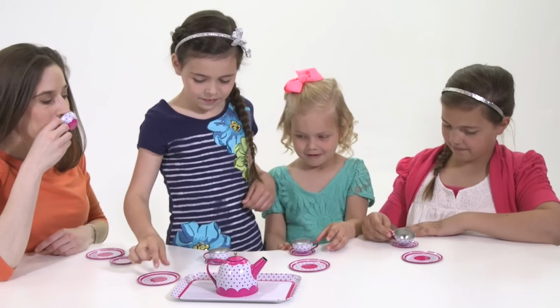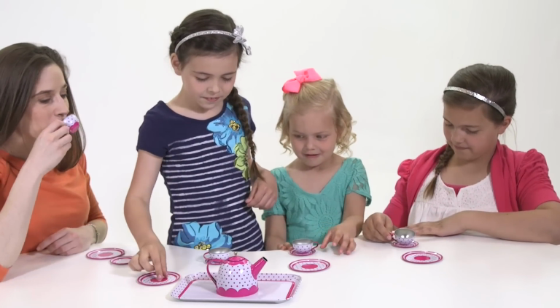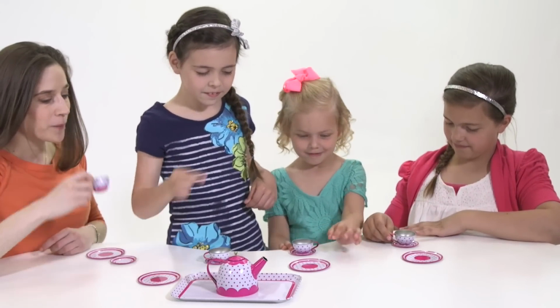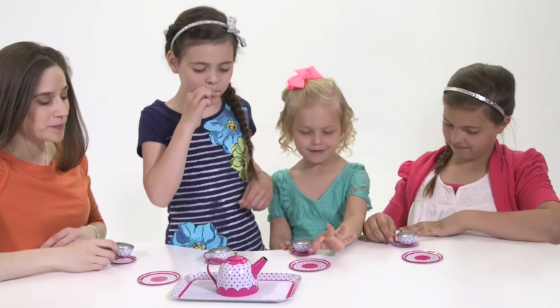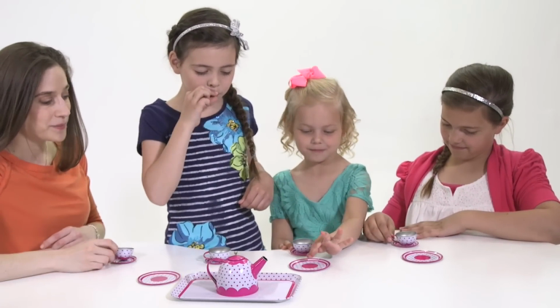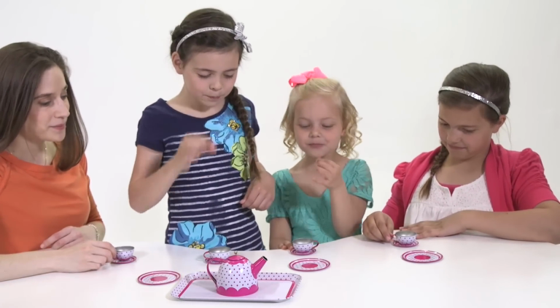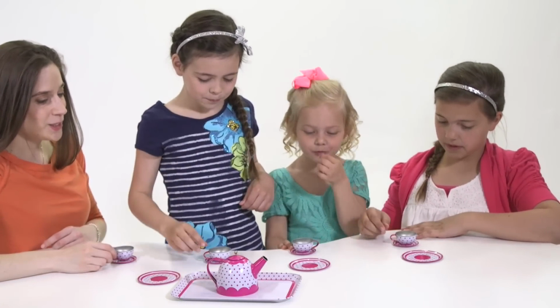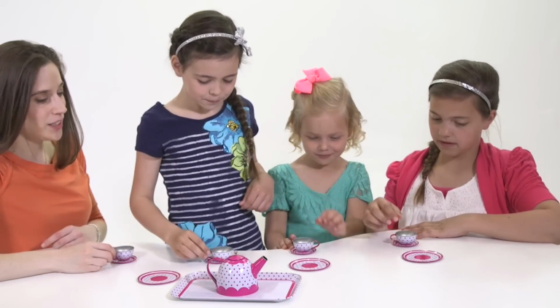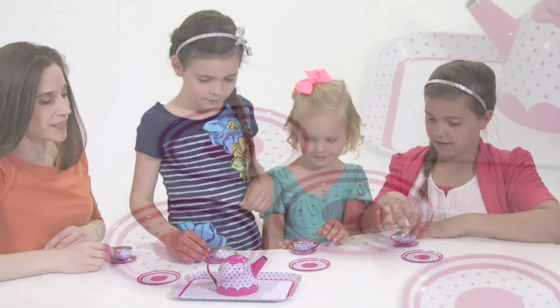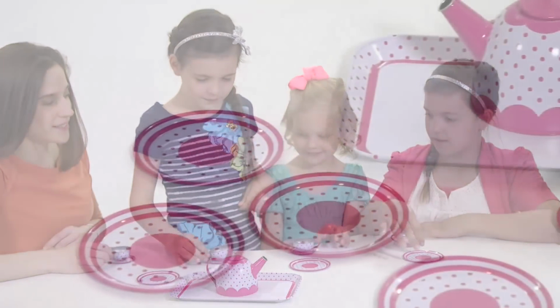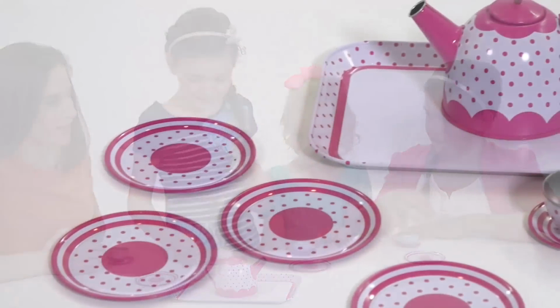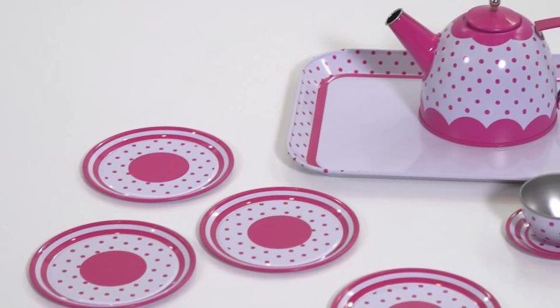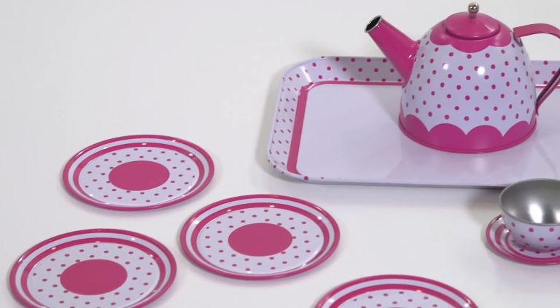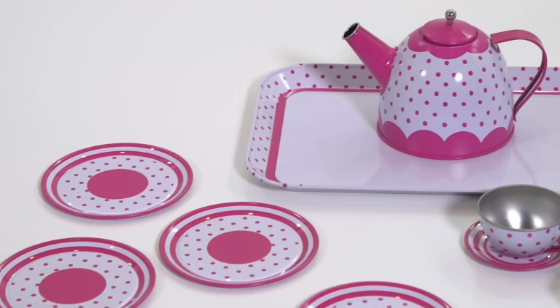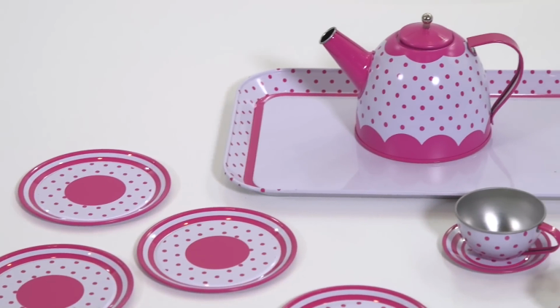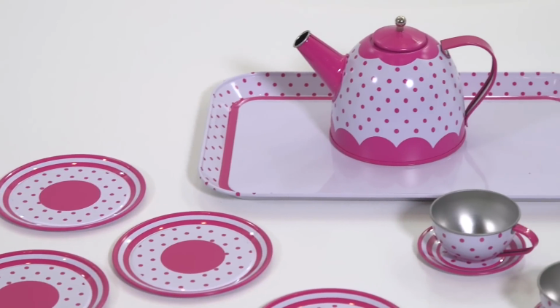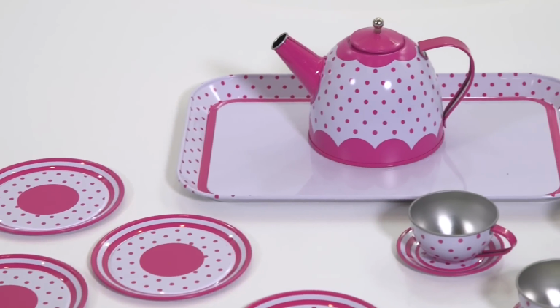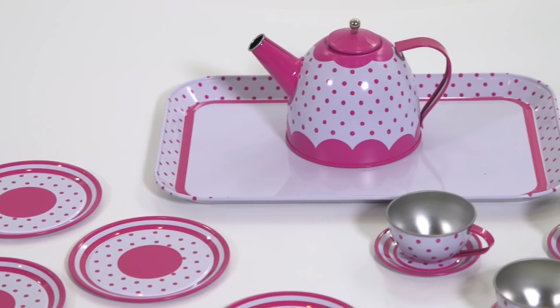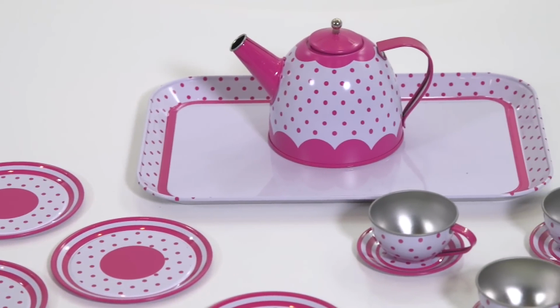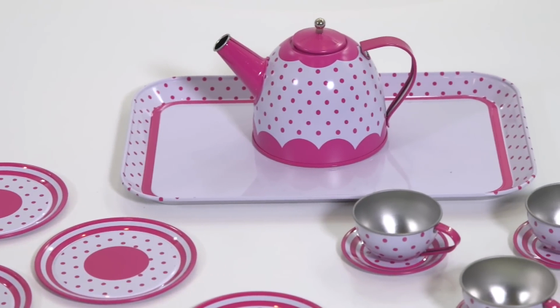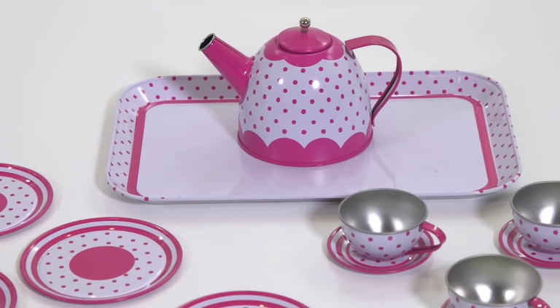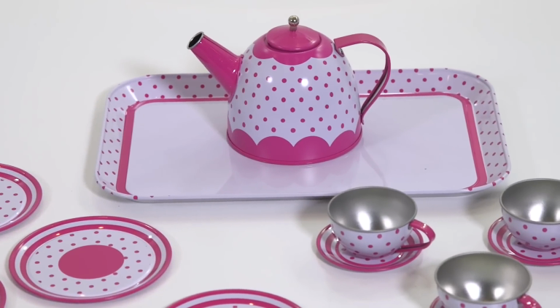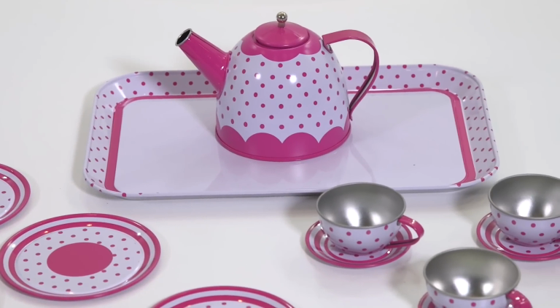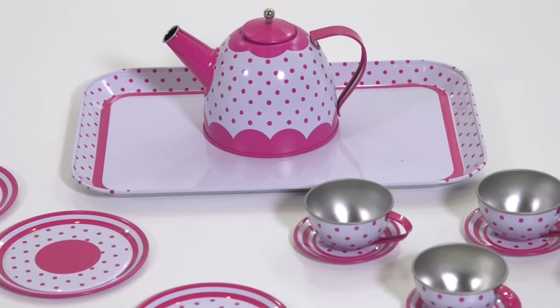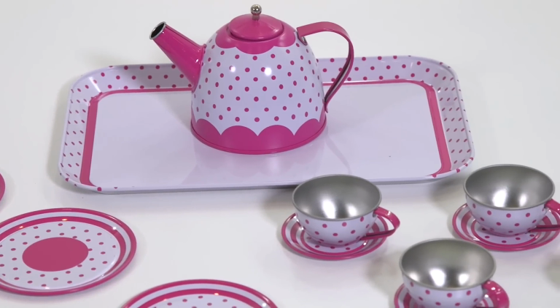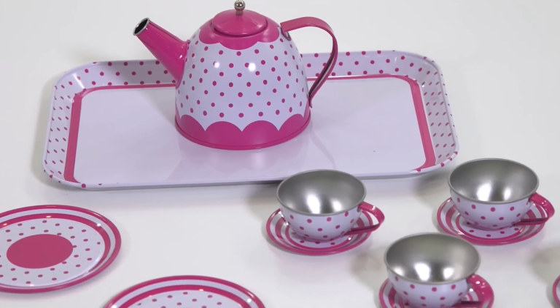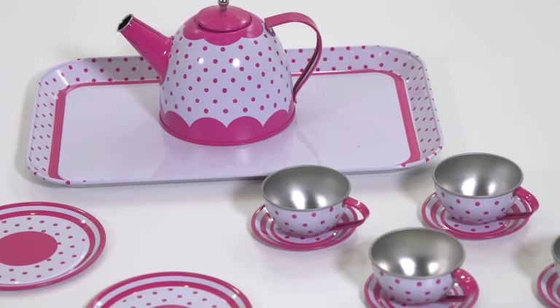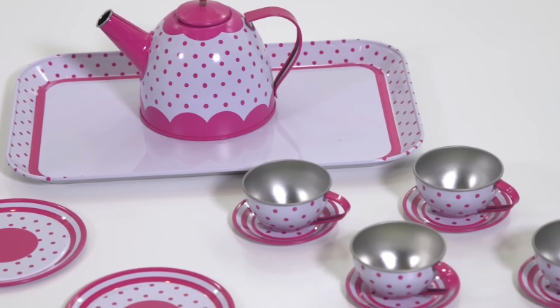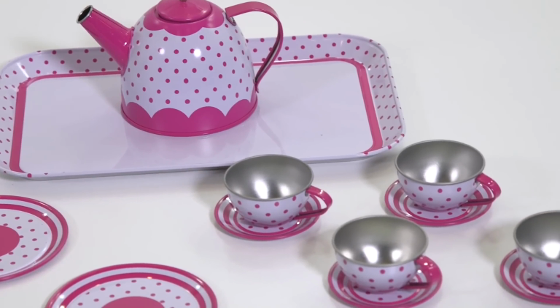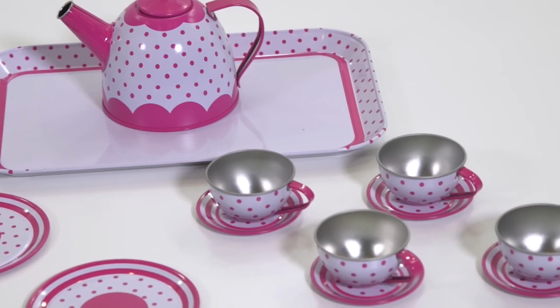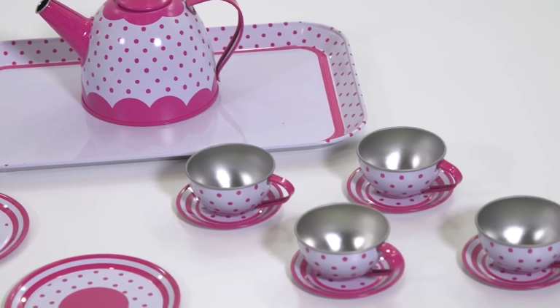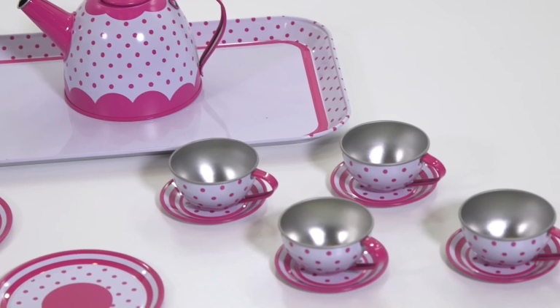The 15-piece tin set features 4 cupcake teacups, 4 saucers, 4 plates, a serving tray, and a cupcake teapot.